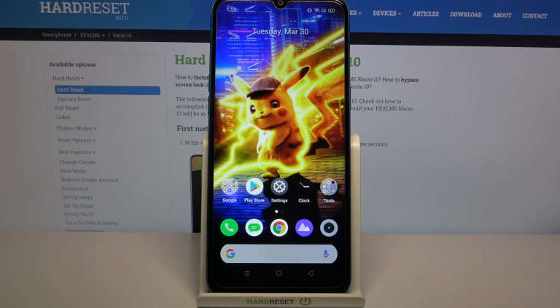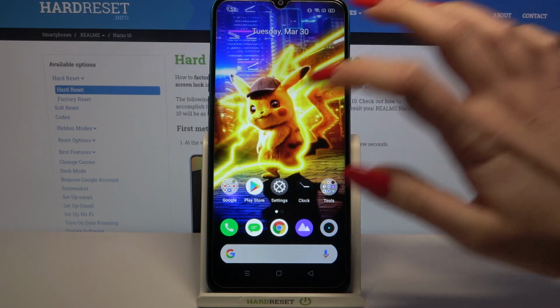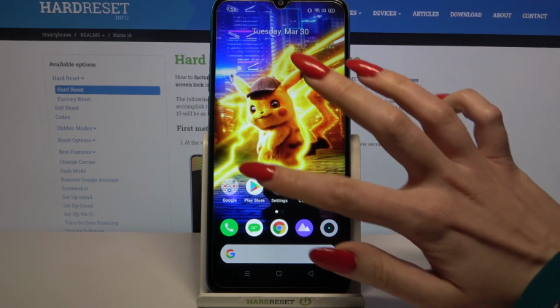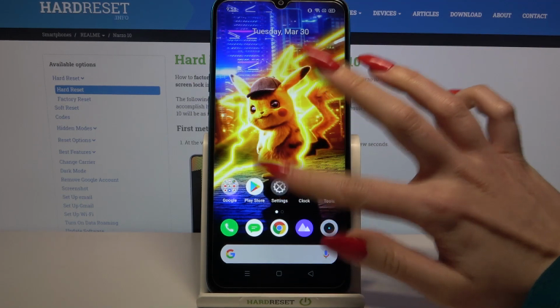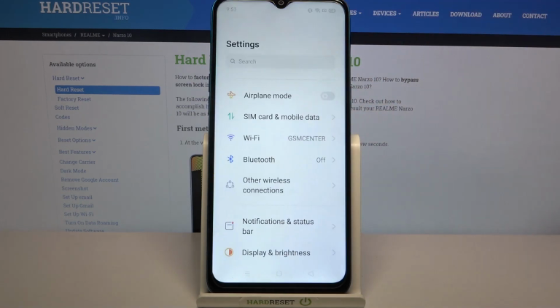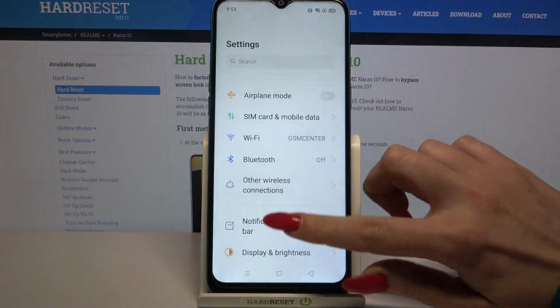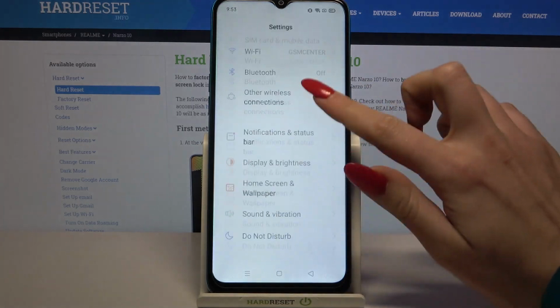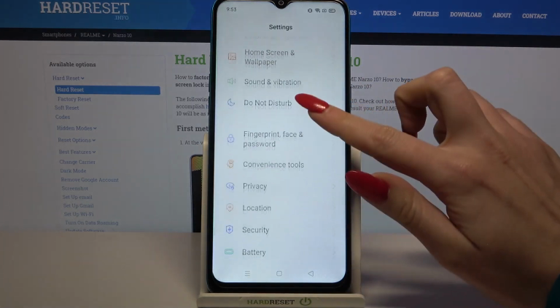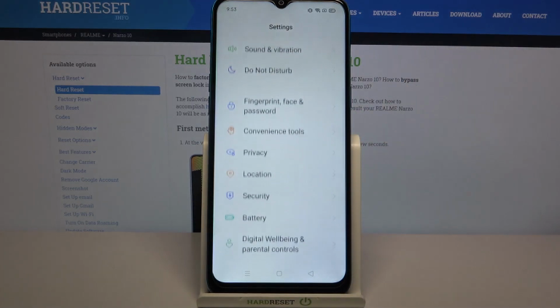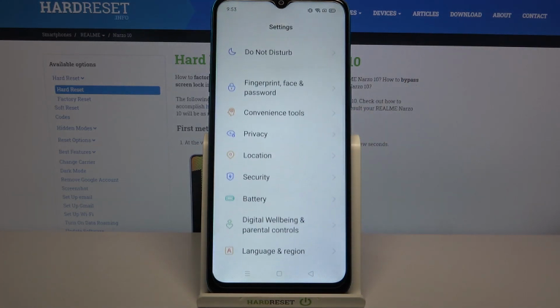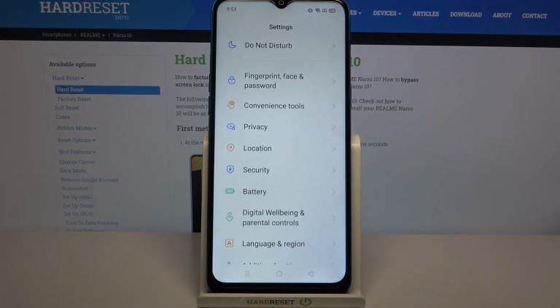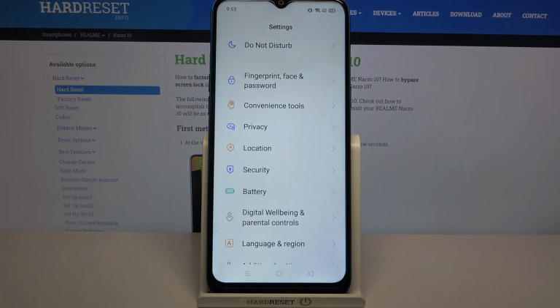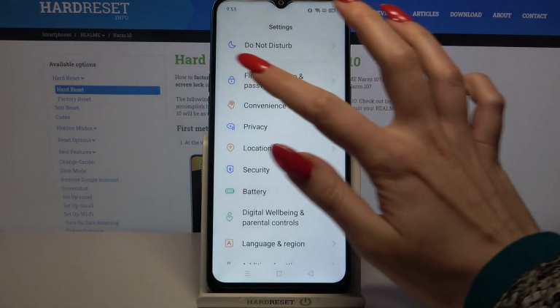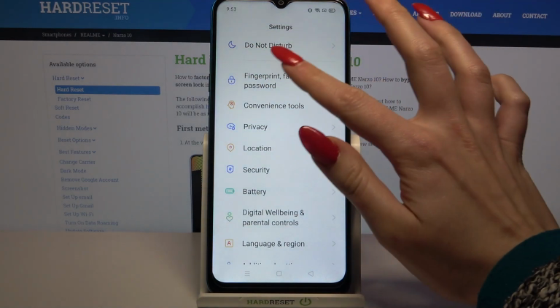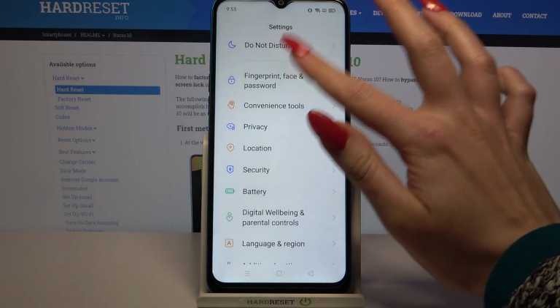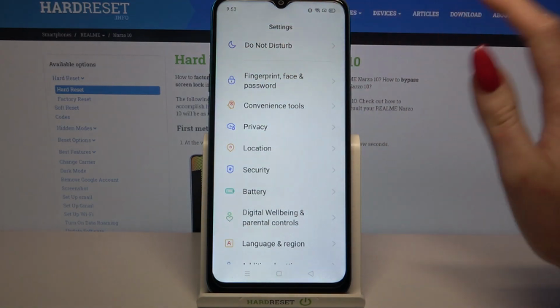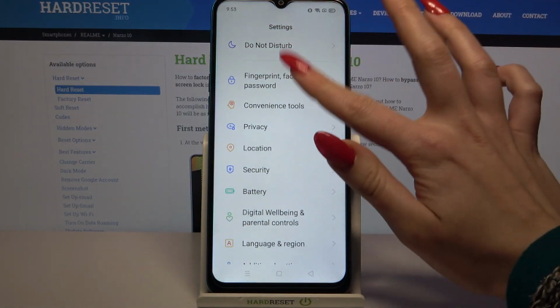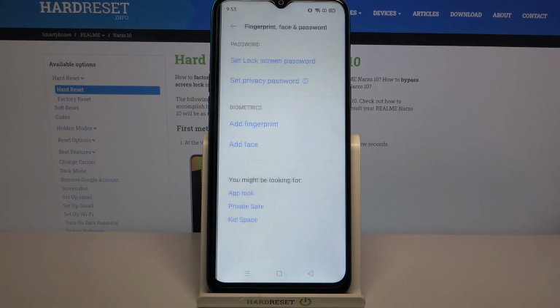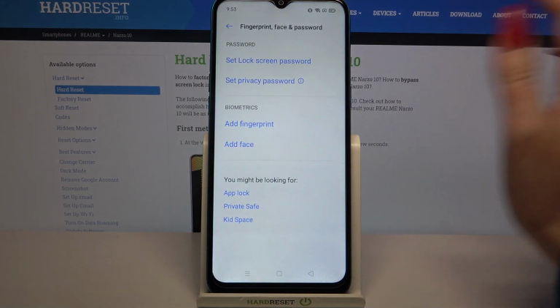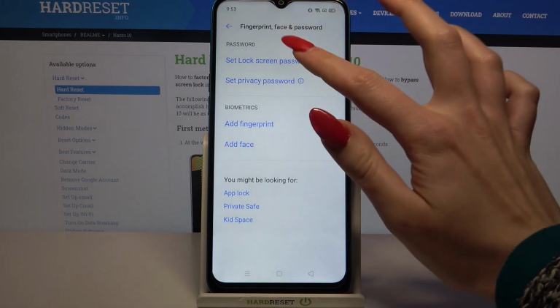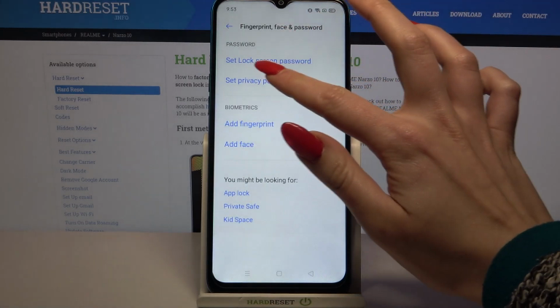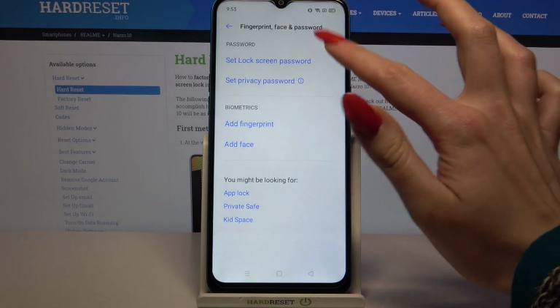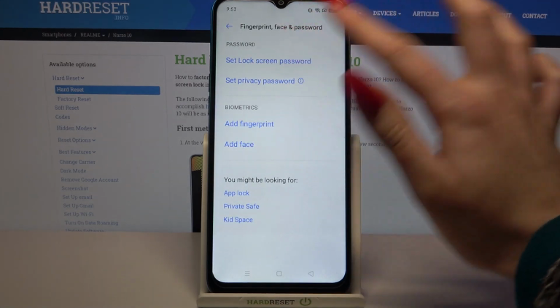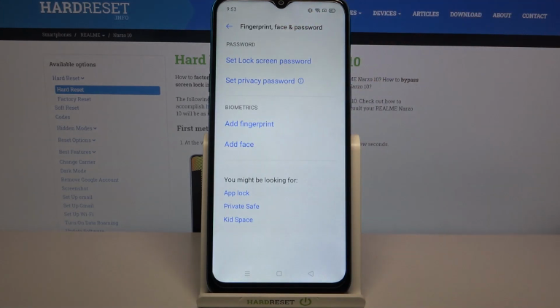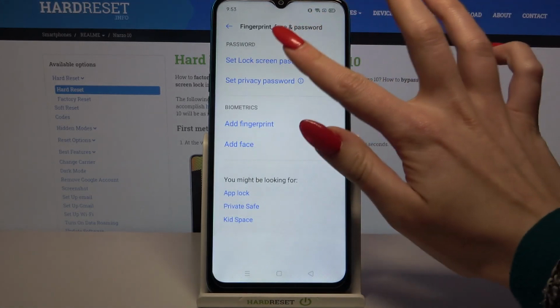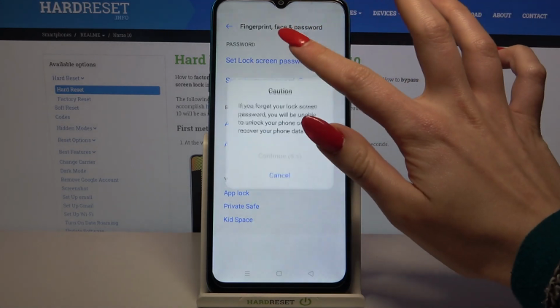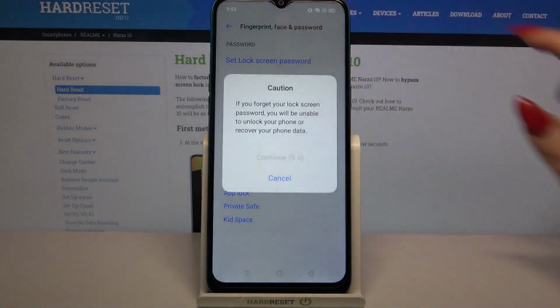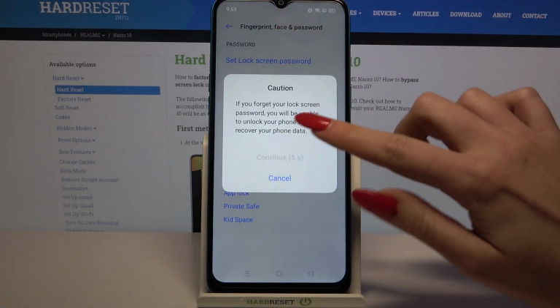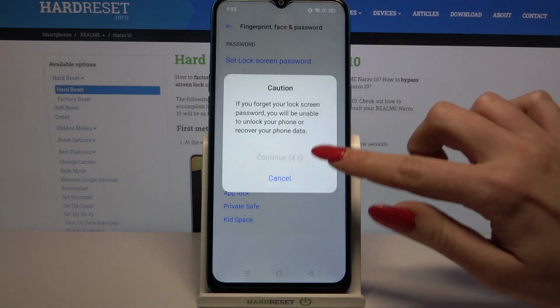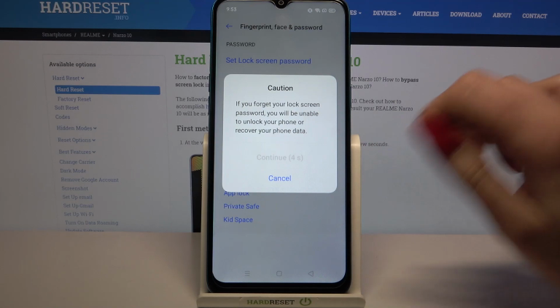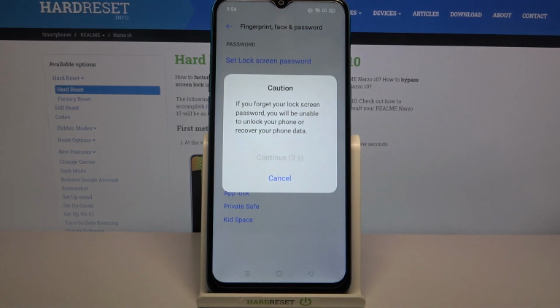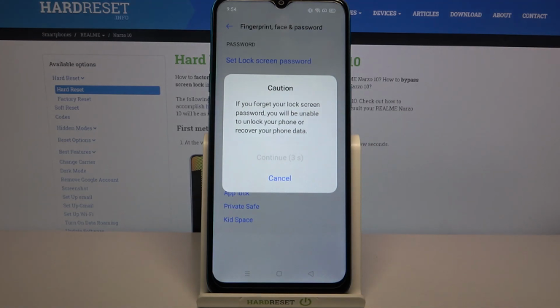Start by going into settings and scrolling down. Now you need to click on fingerprint face and password. Go into set lock screen password and click on. Continue after 5 seconds.